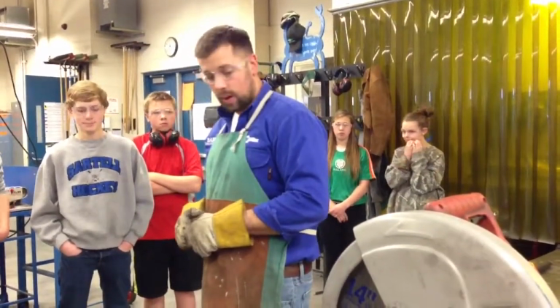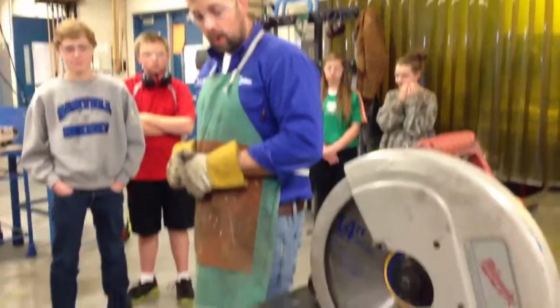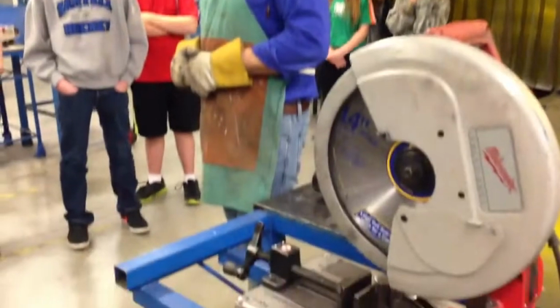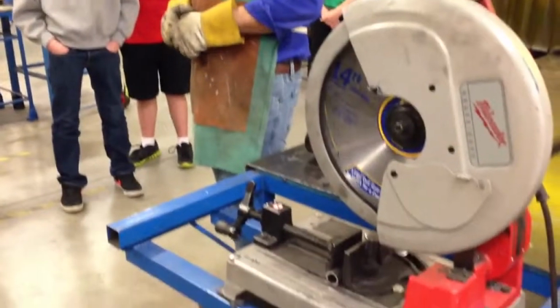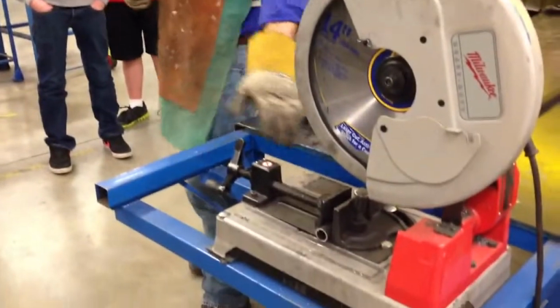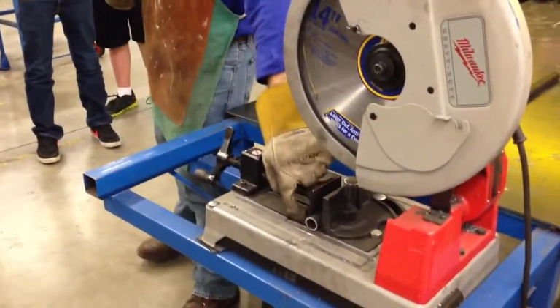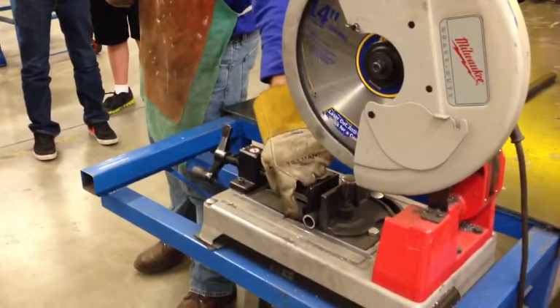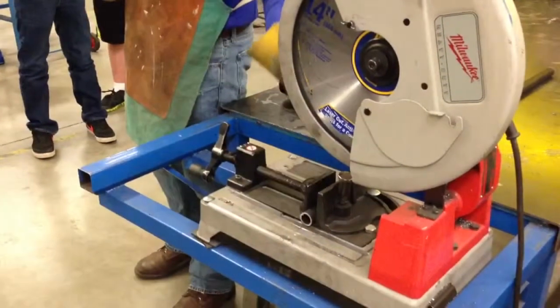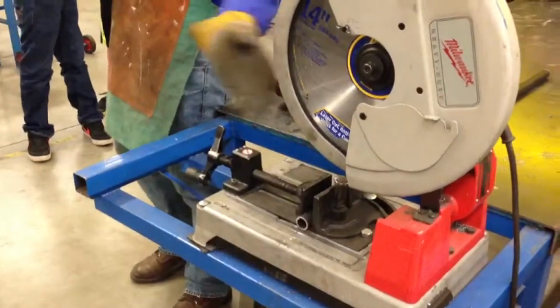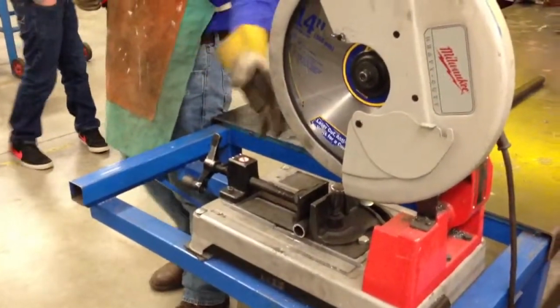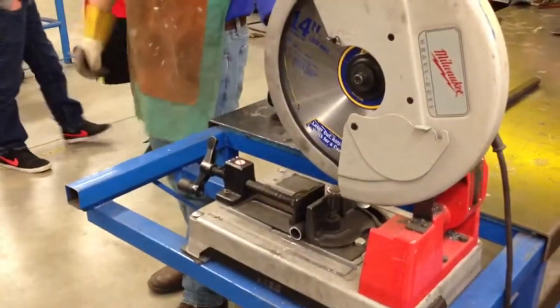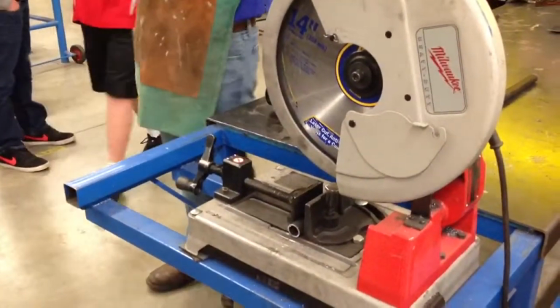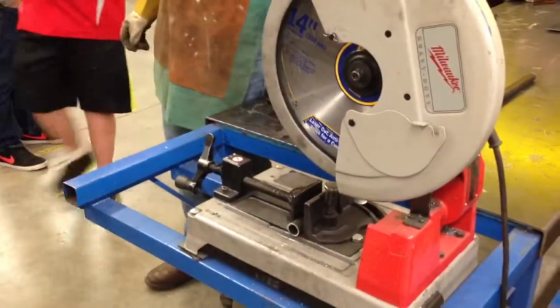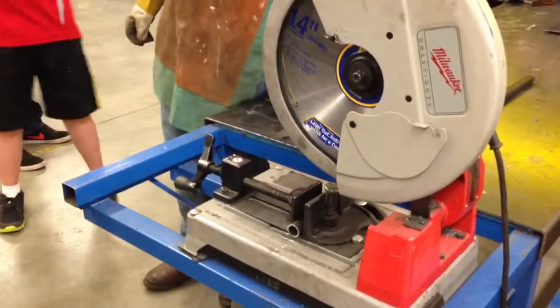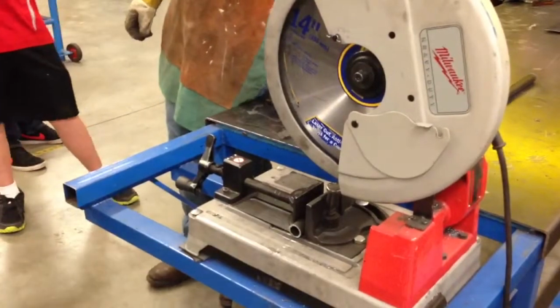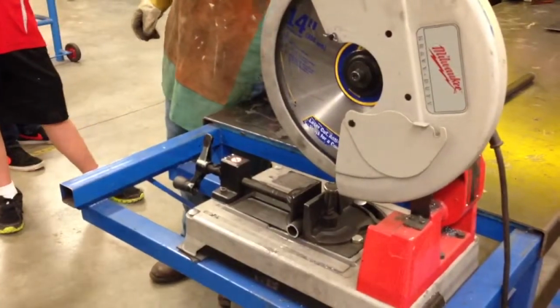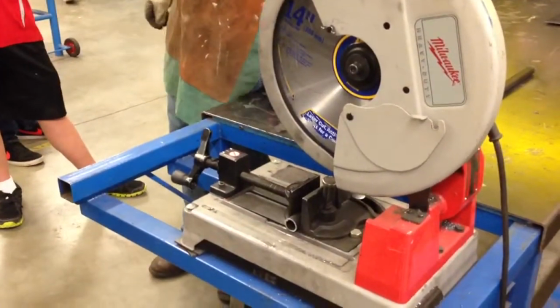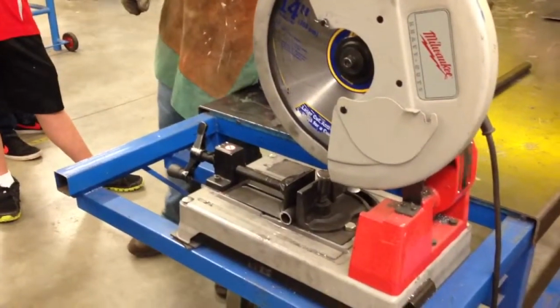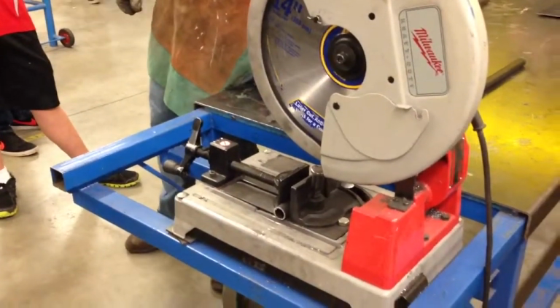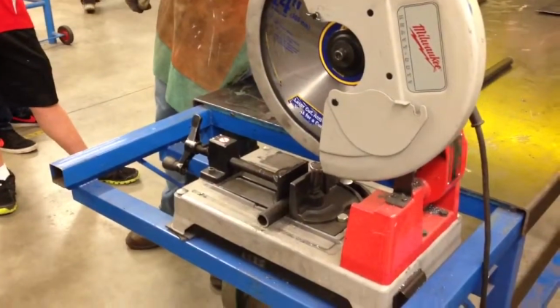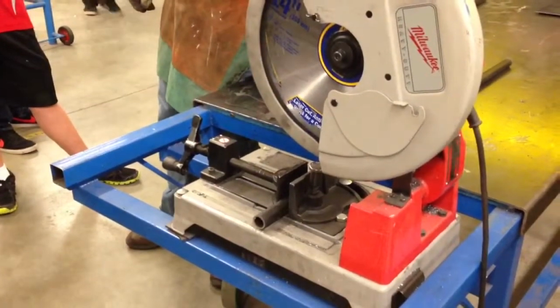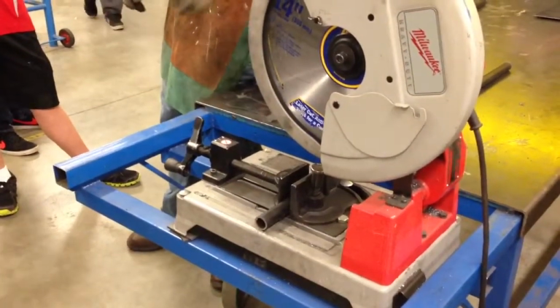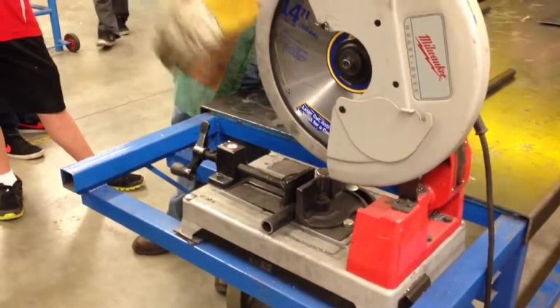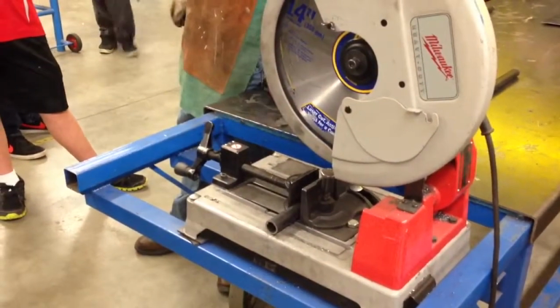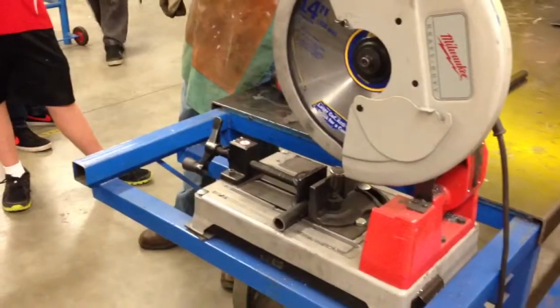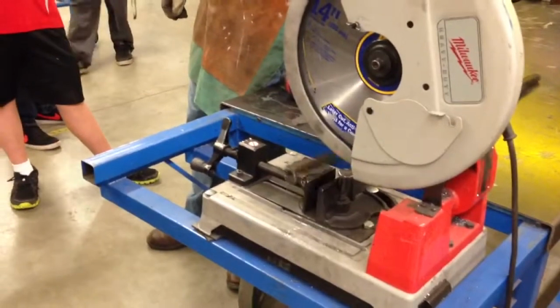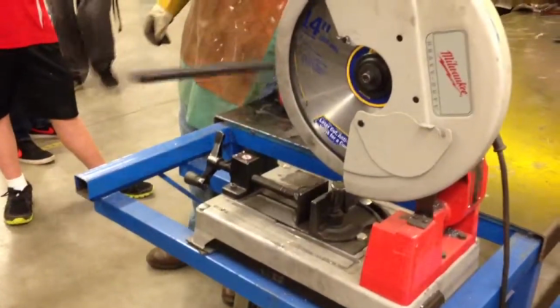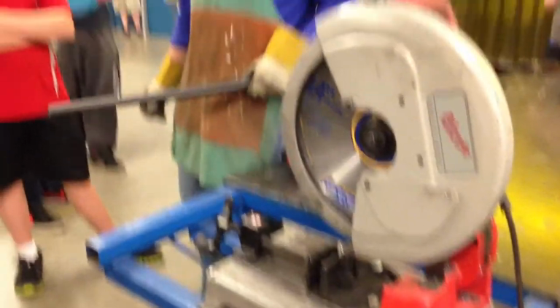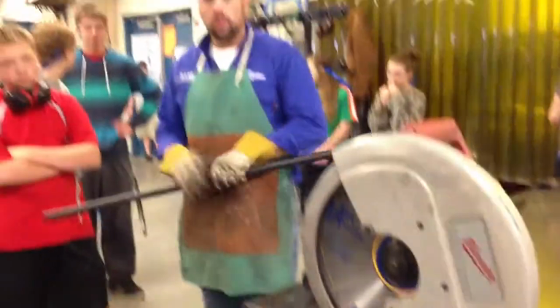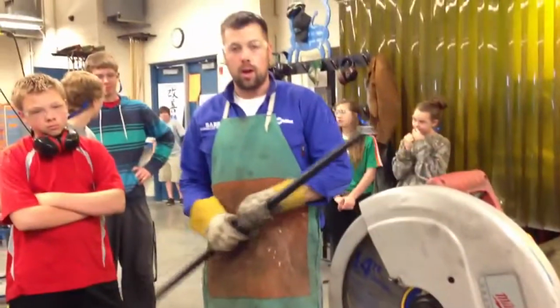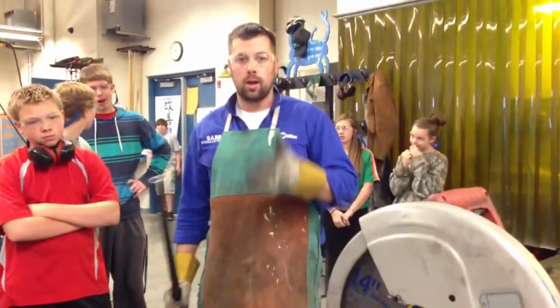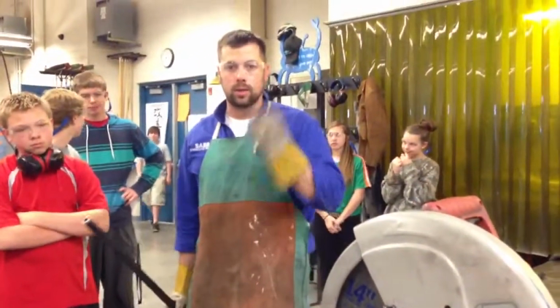What happened right there? The blade got forced over because the material wasn't fastened in properly. Once it started cutting, the material actually slid over and brought the blade with it — that's why secure clamping is so important.